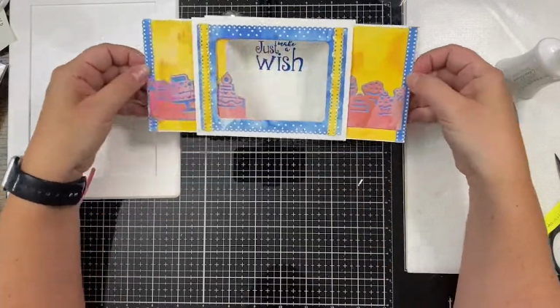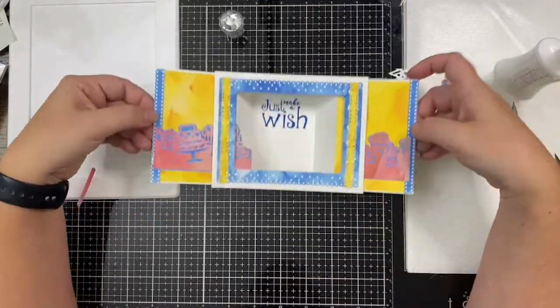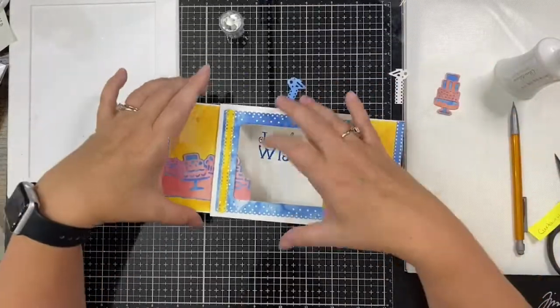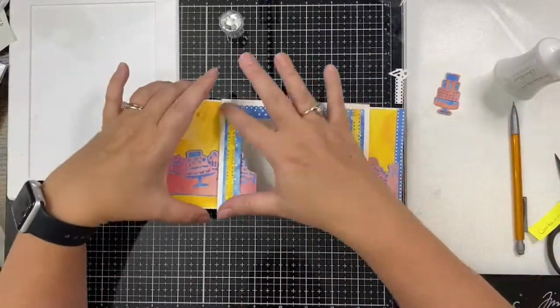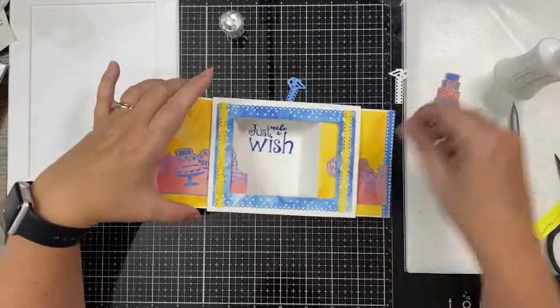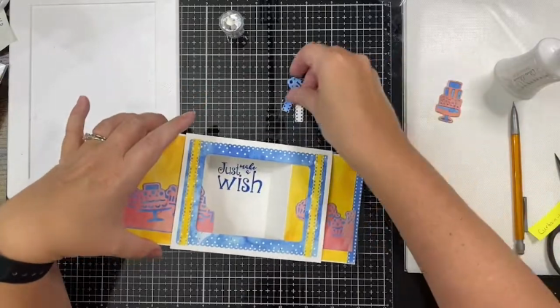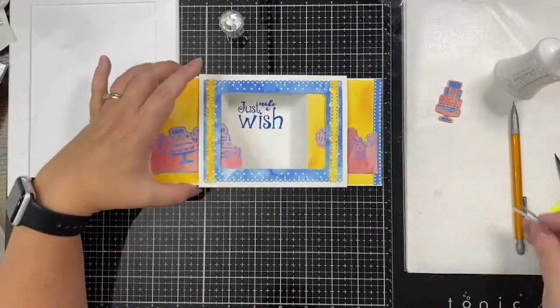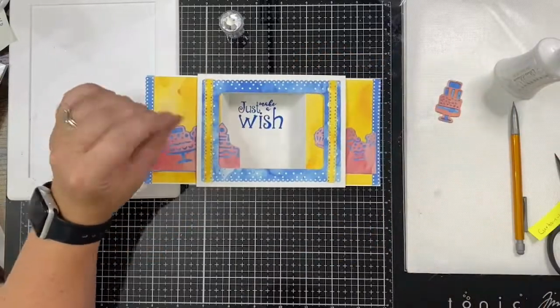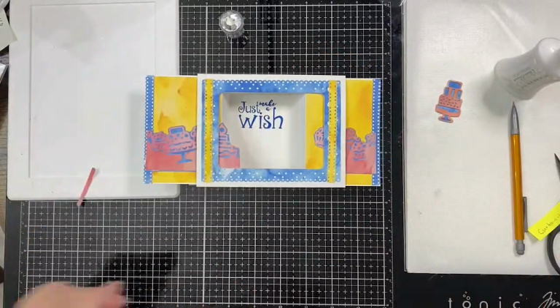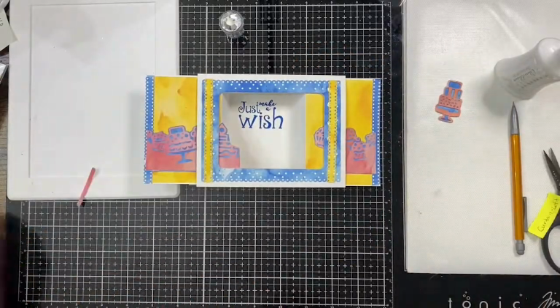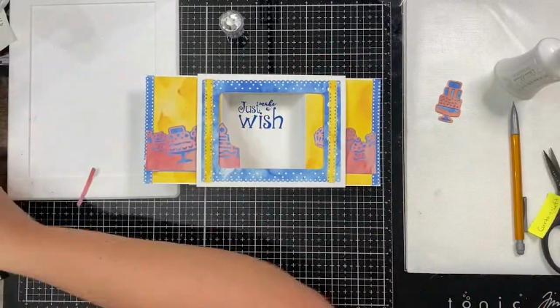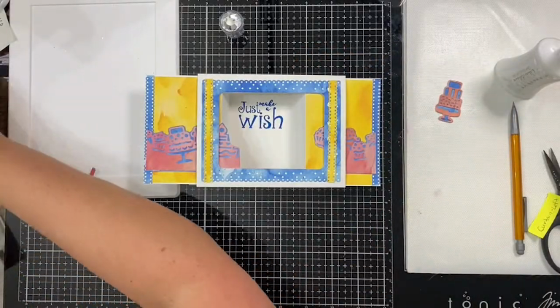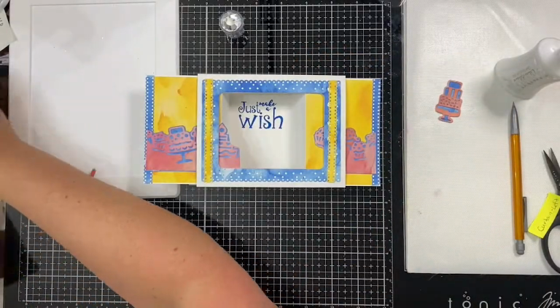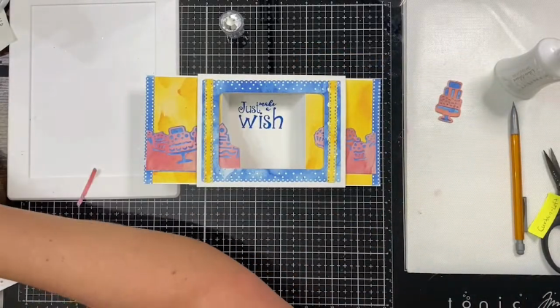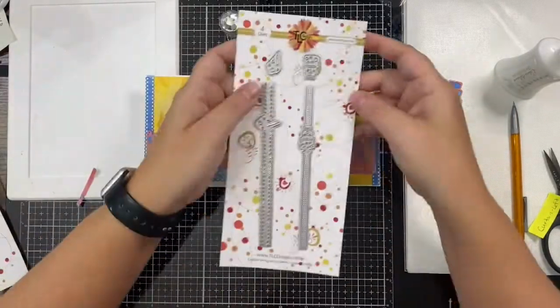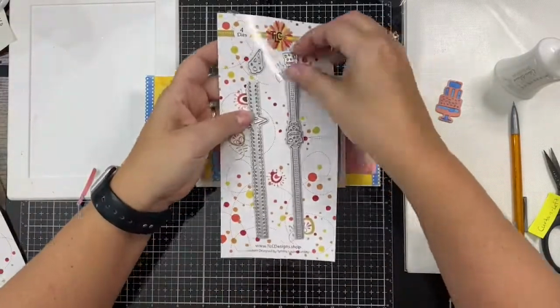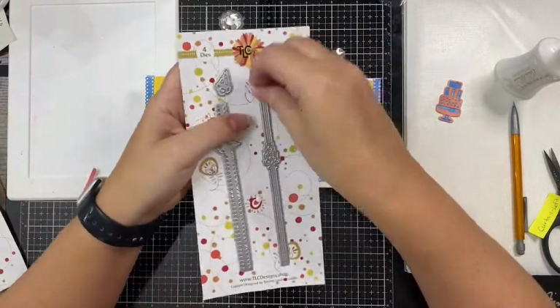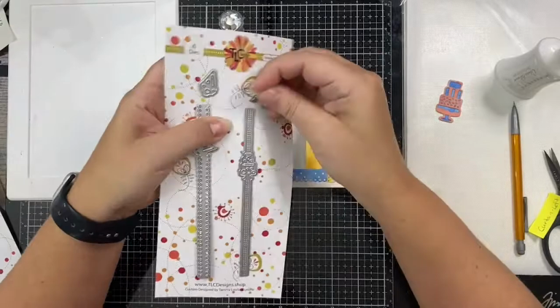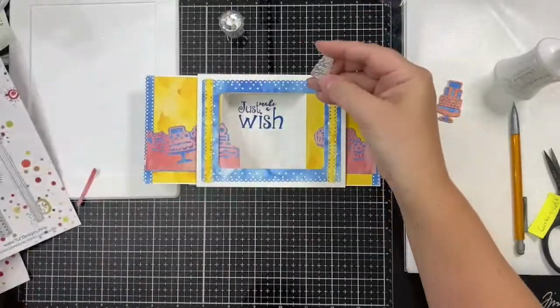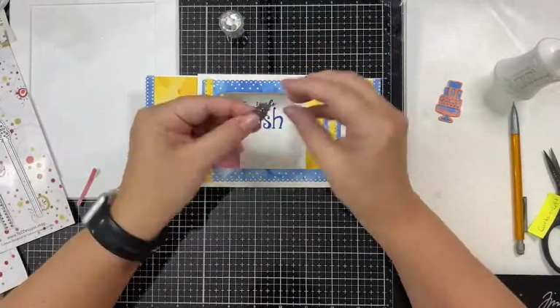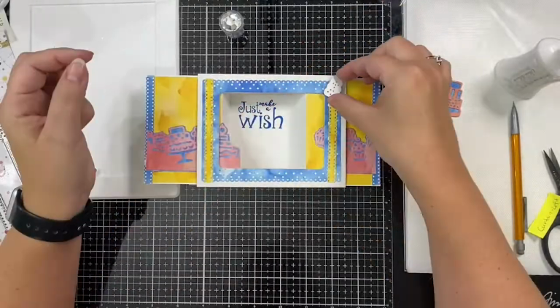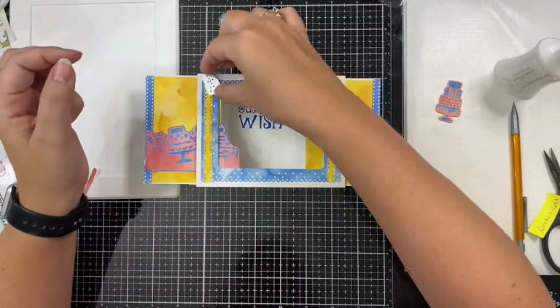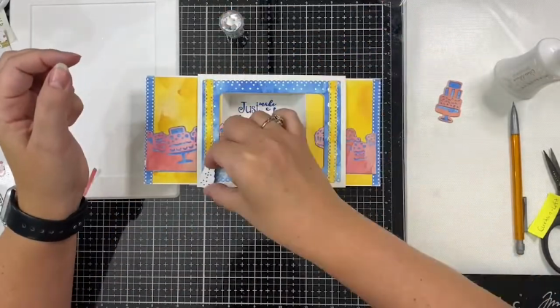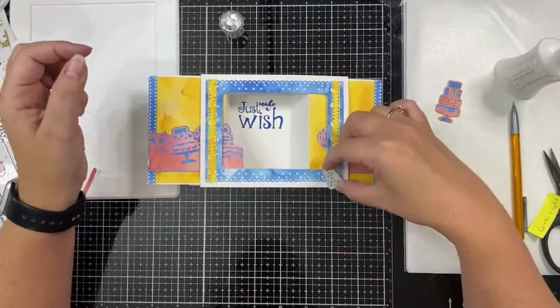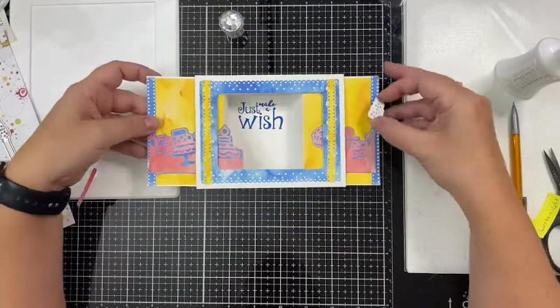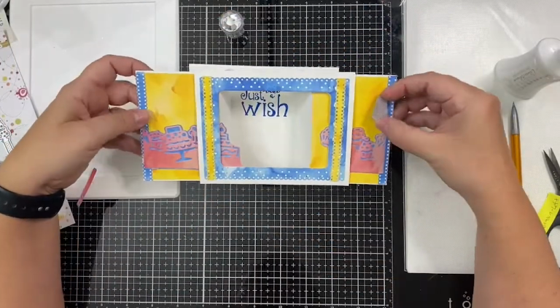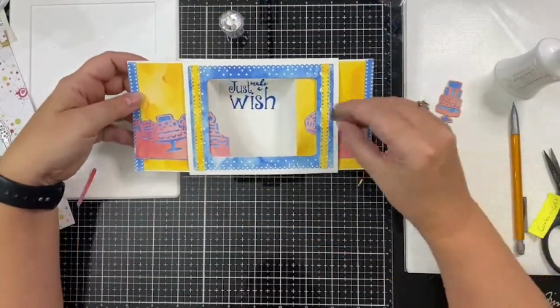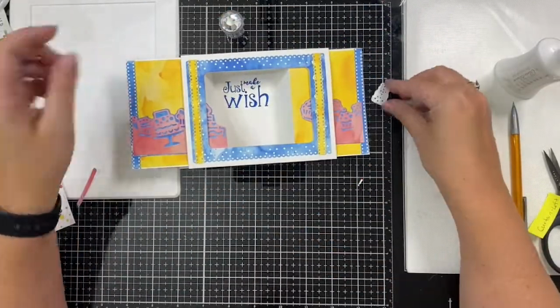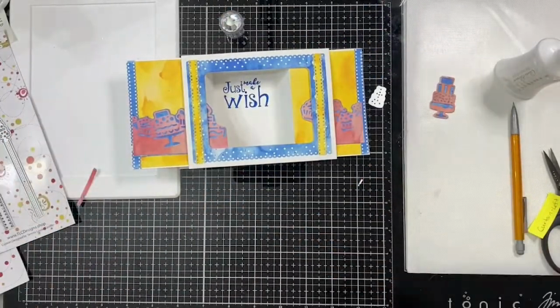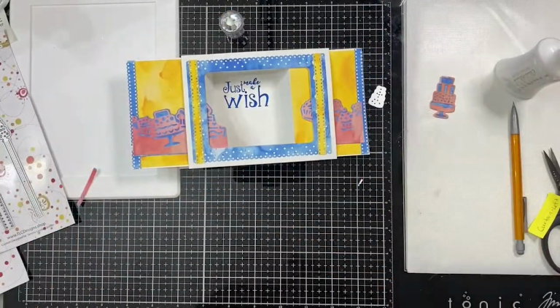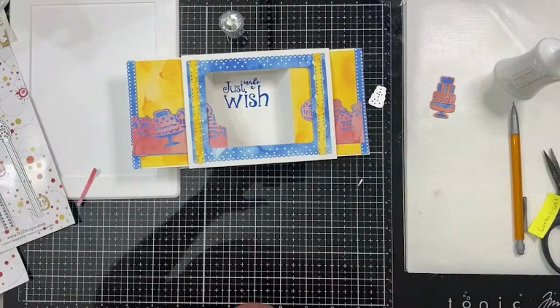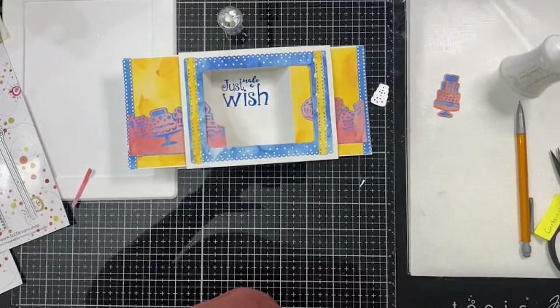Now to decorate the front frame a little more, I'm going to take the little cake die from the ribbon set and cut out some light red and blue cakes and layer them up like I did the big cake.